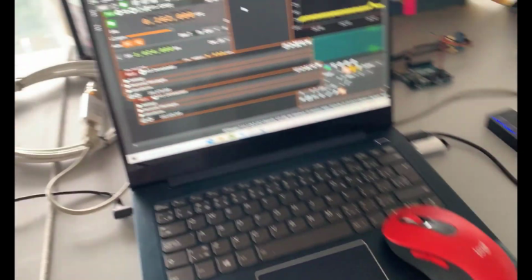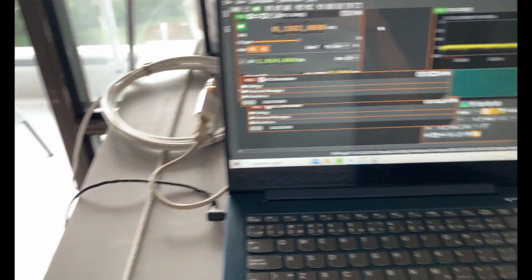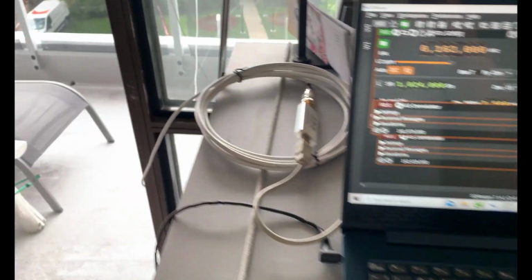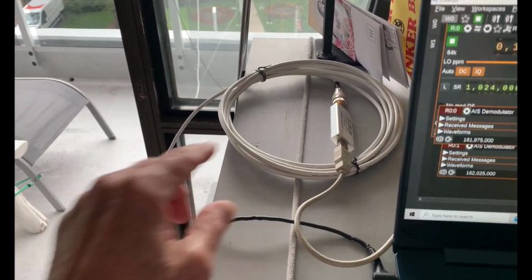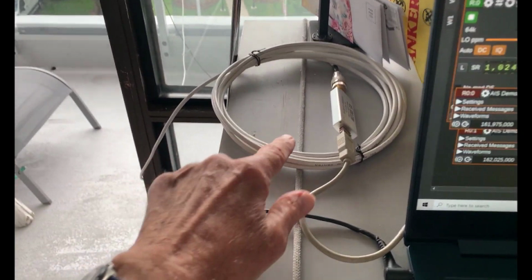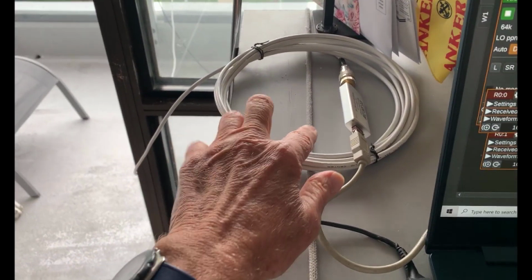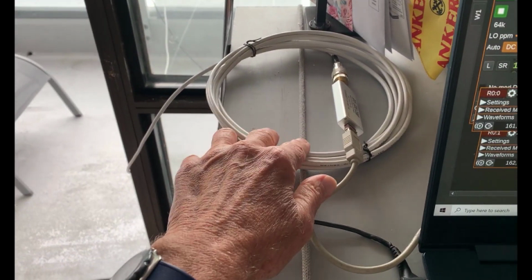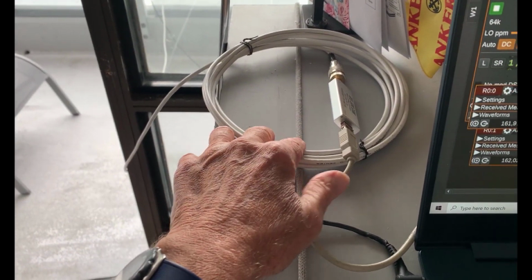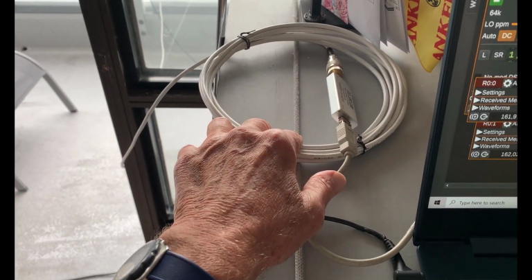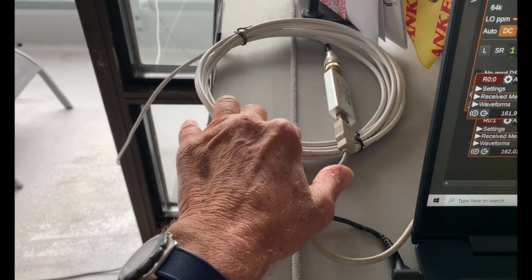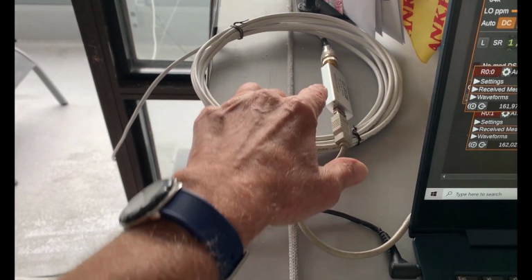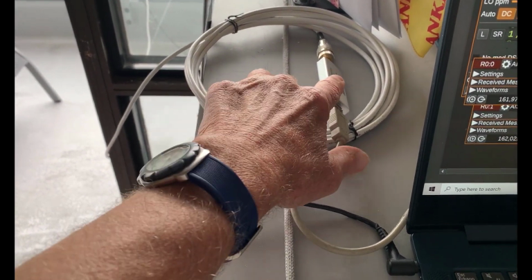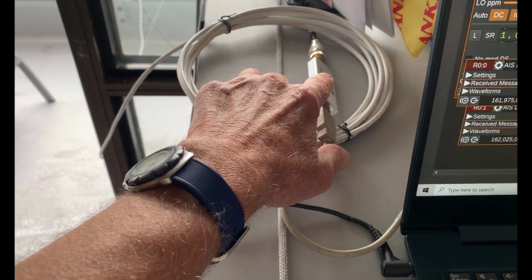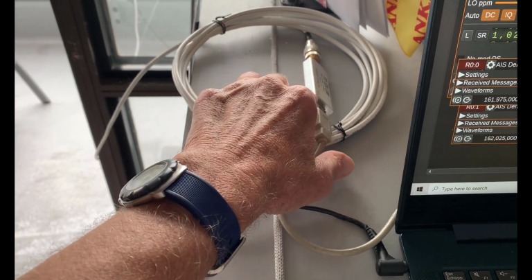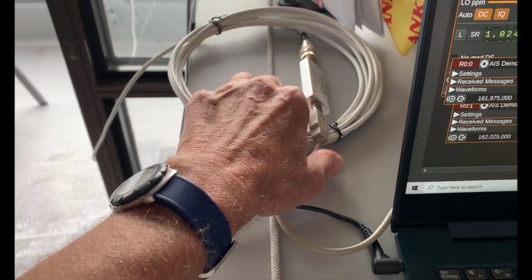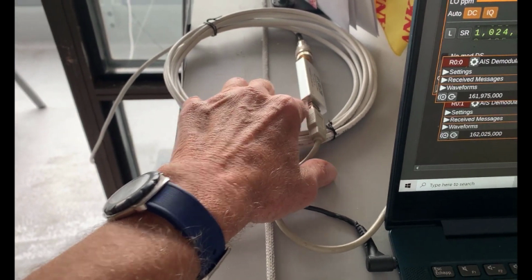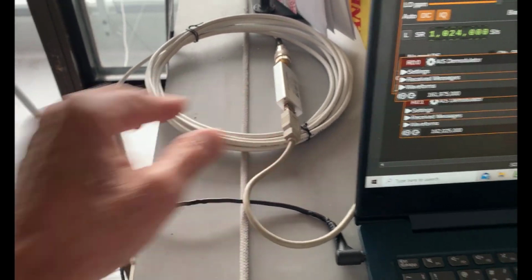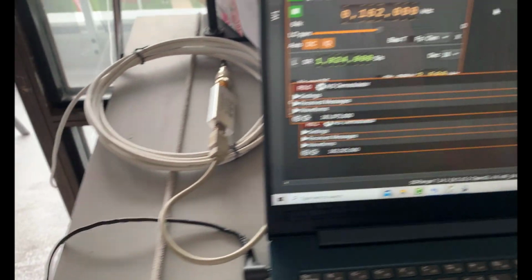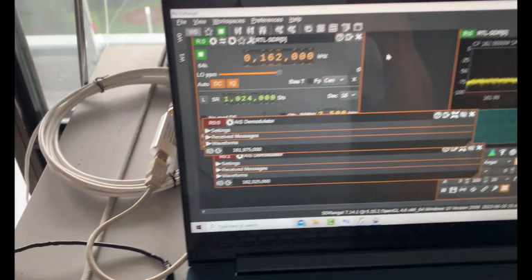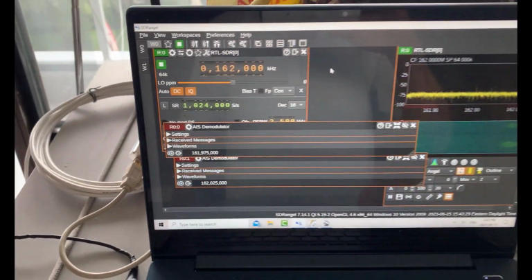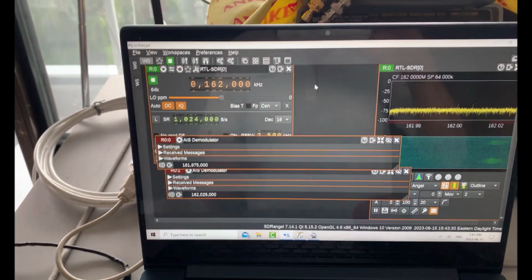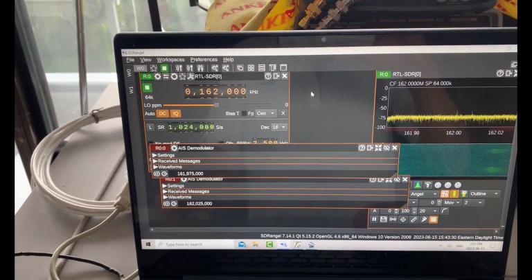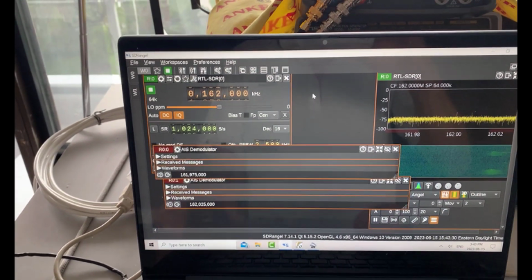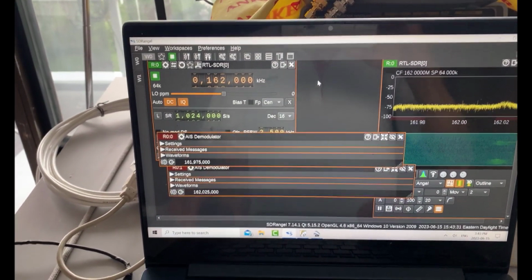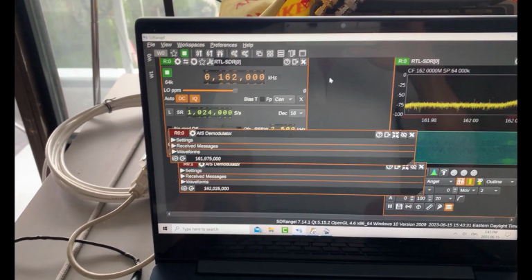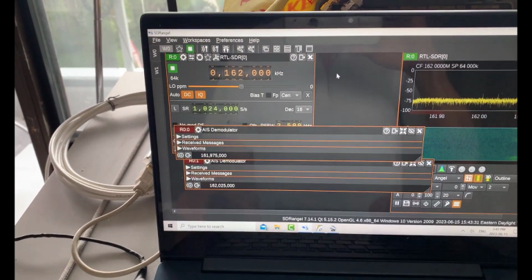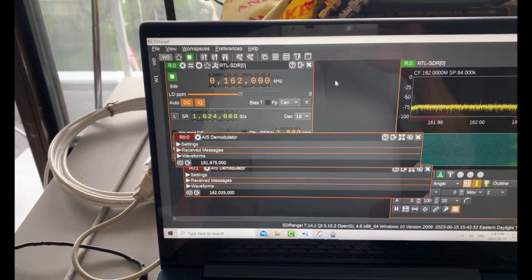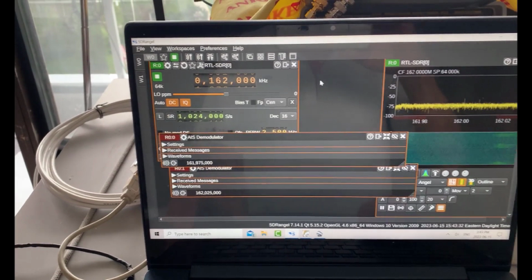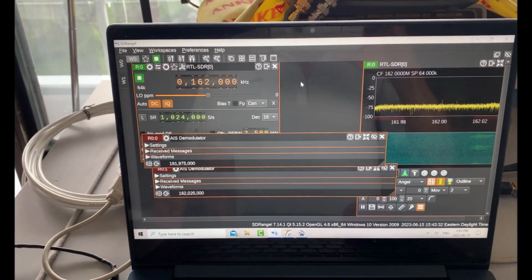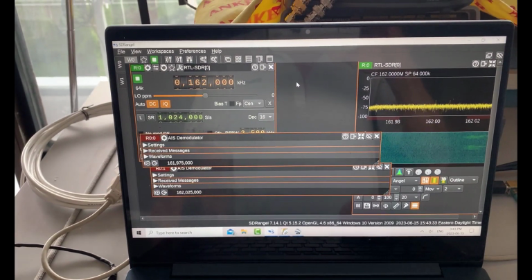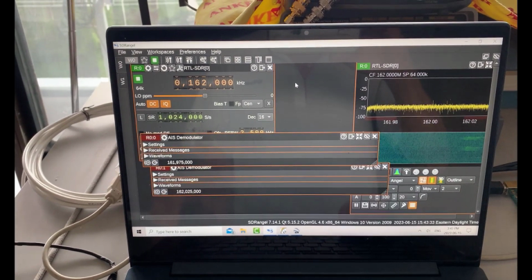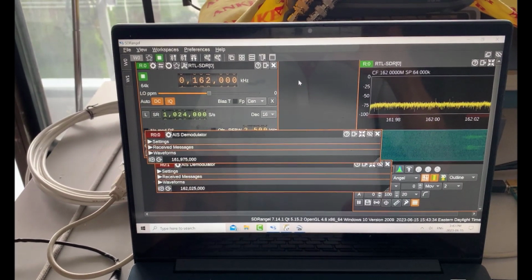So there's the RG58 coax from the marine antenna. I'm using a version 3 RTL. And right now I'm looking at SDR Angel, which is really sensitive for AIS — it's amazing.